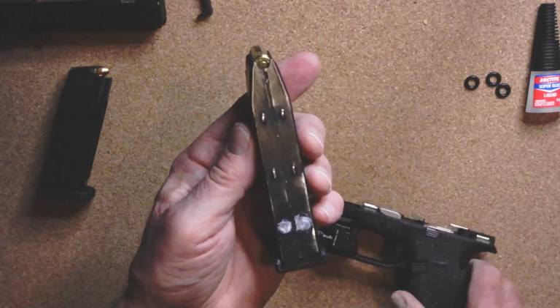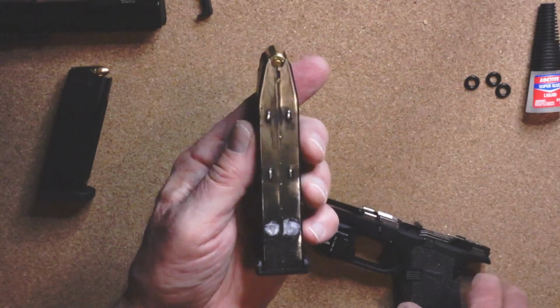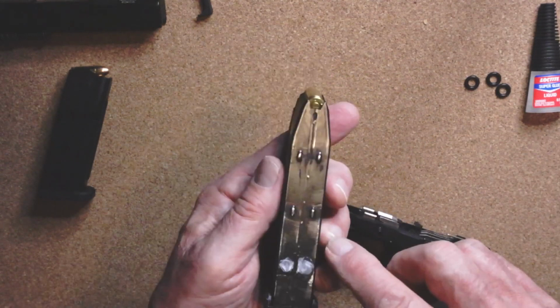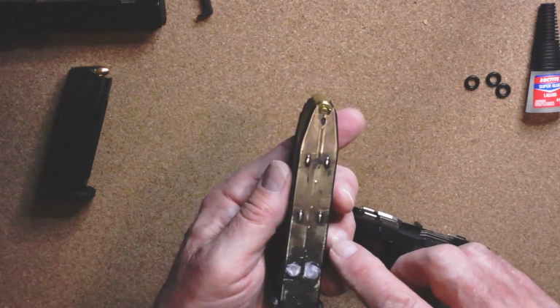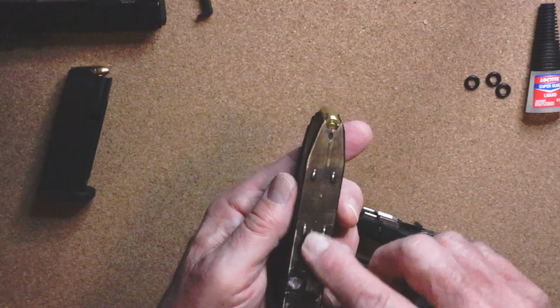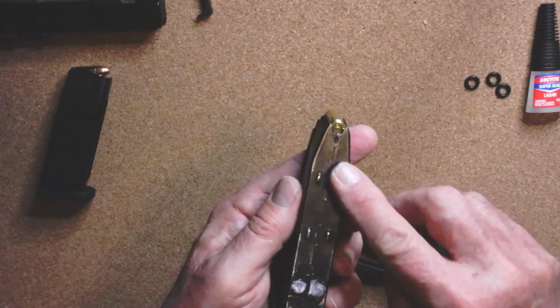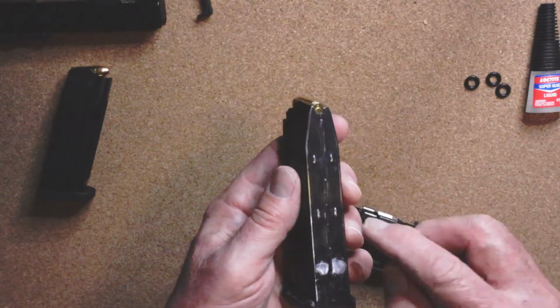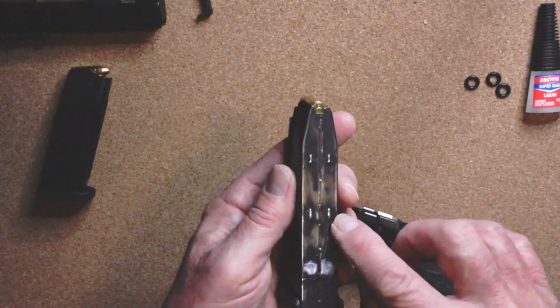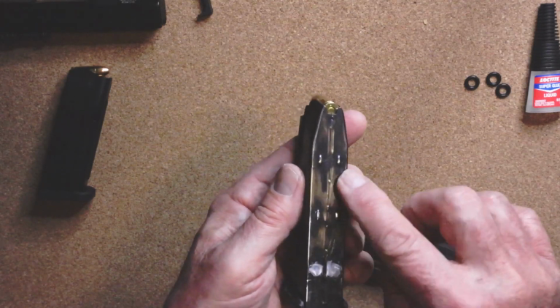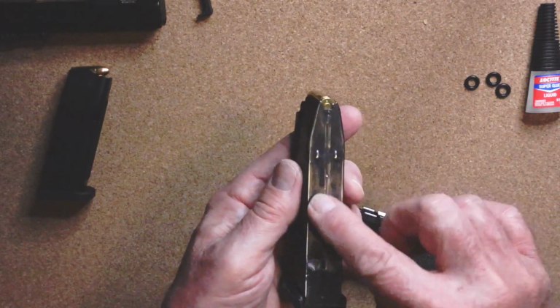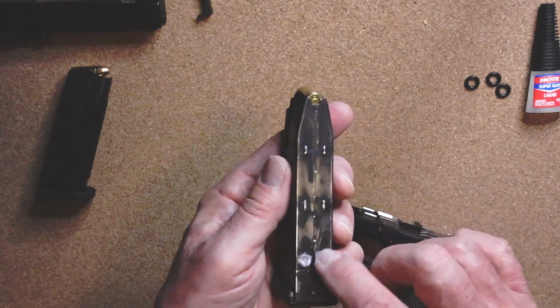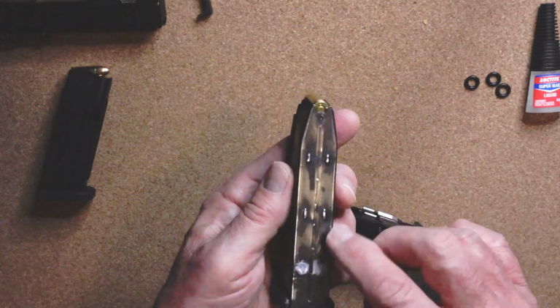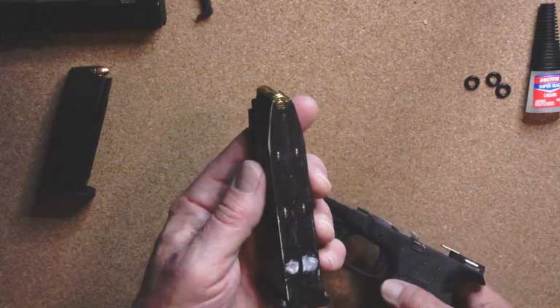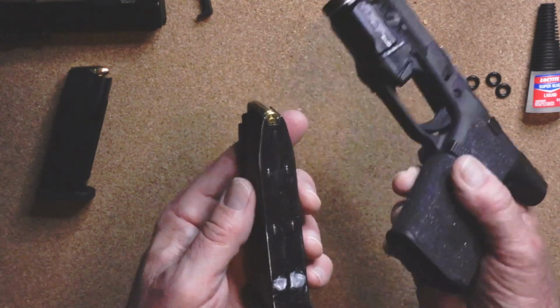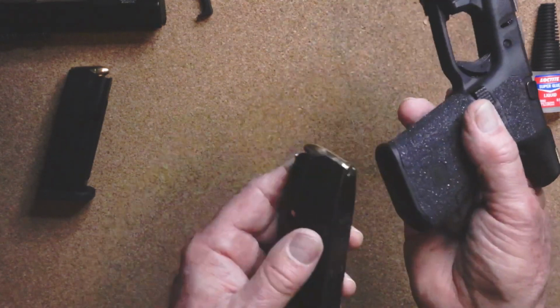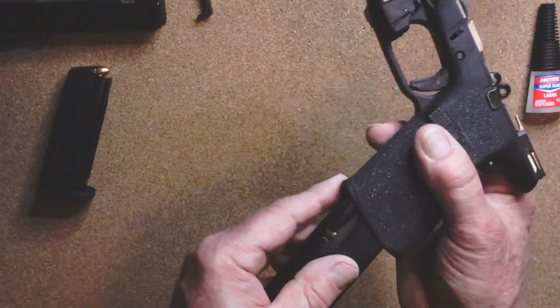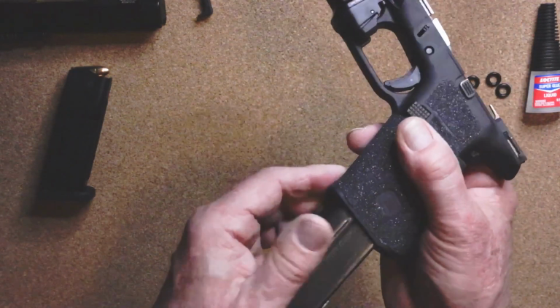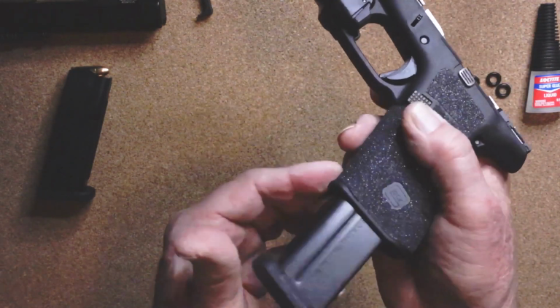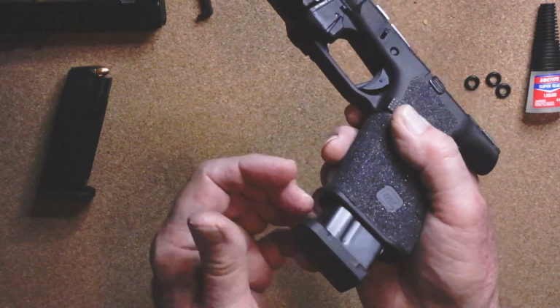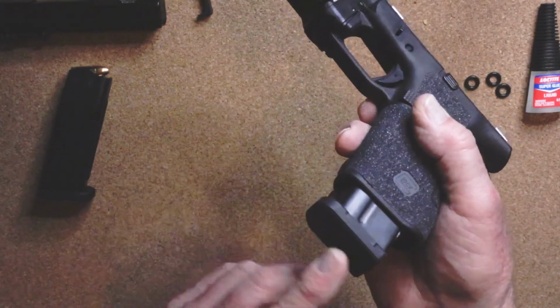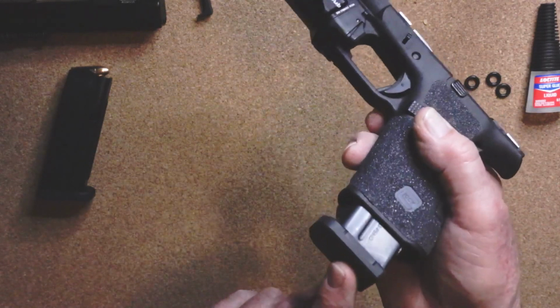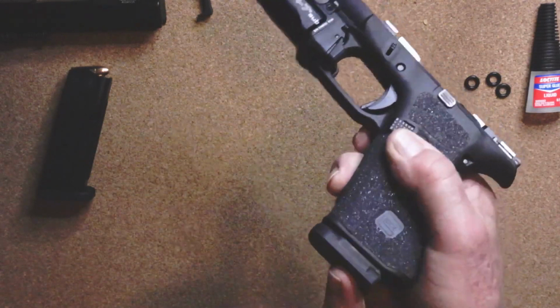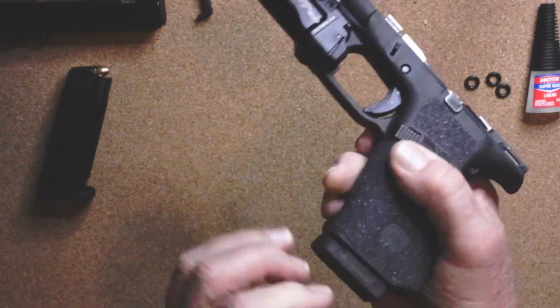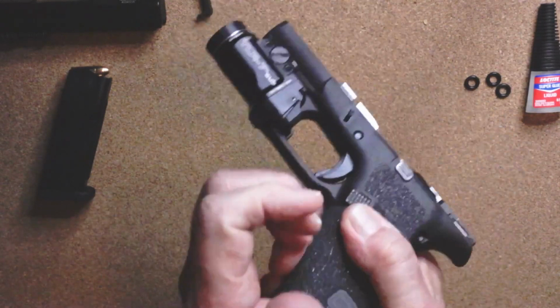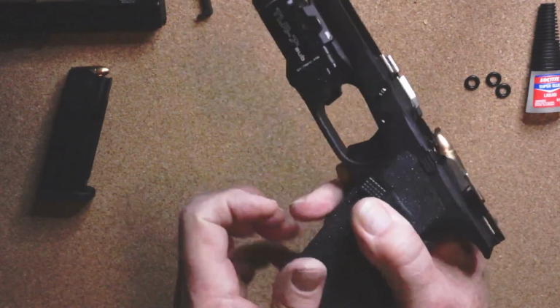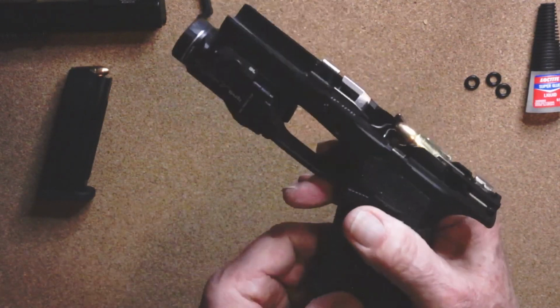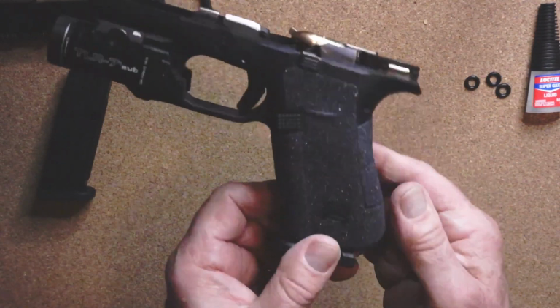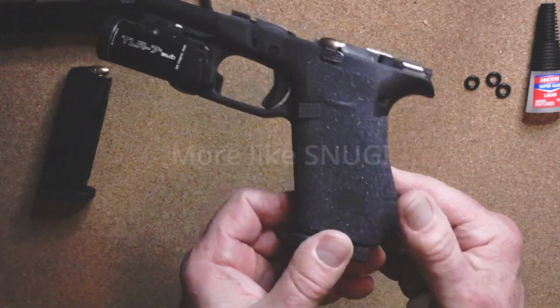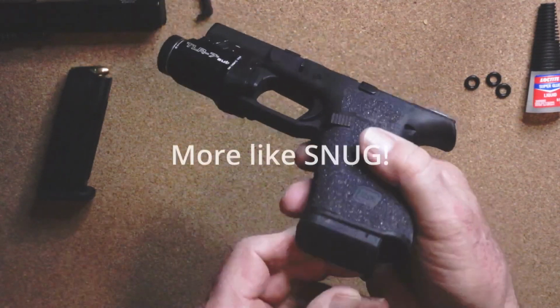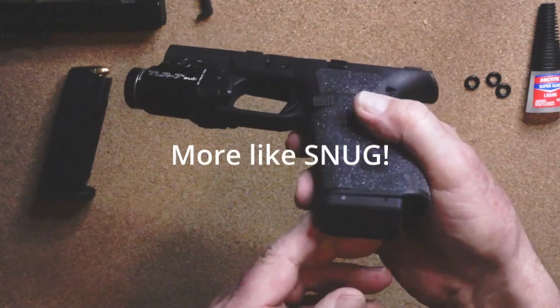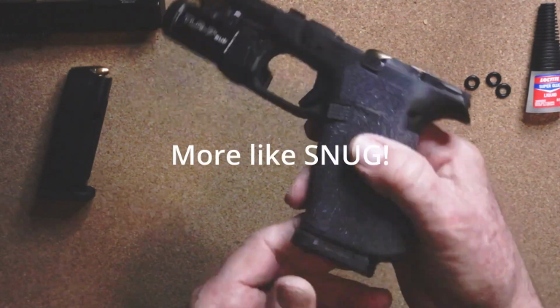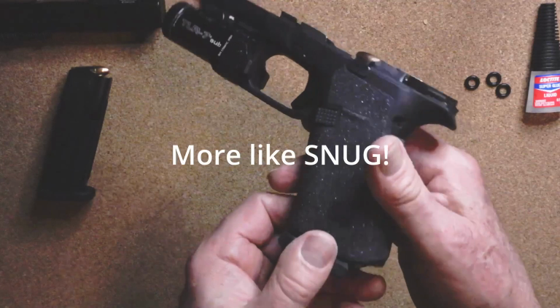The one thing I found about the Gen 3 is that these dimples they put on the back are supposed to secure it - when you put it in the mag well it's supposed to be really tight.